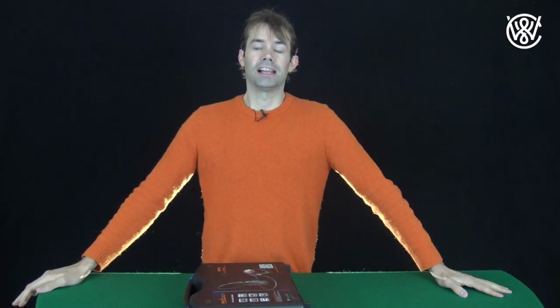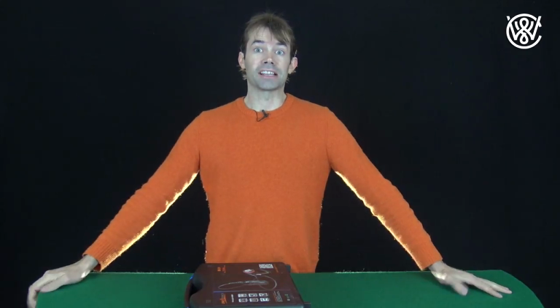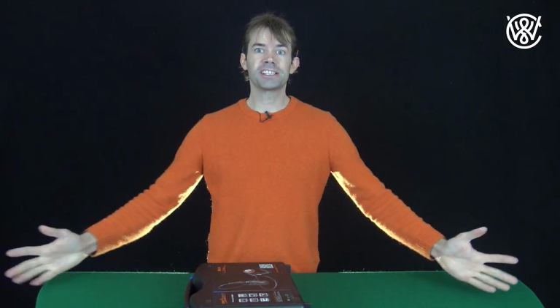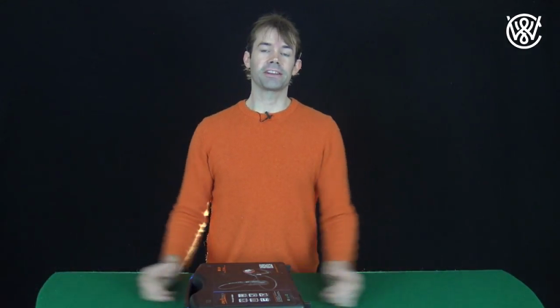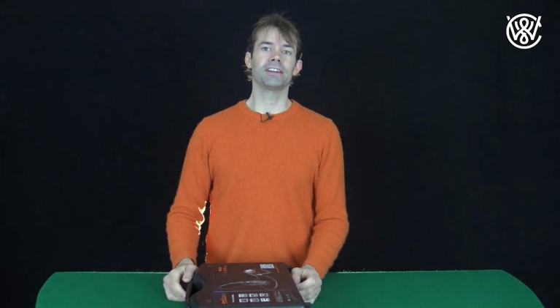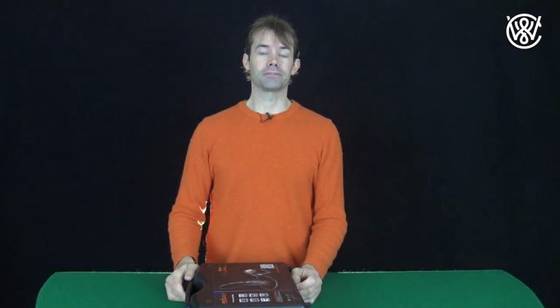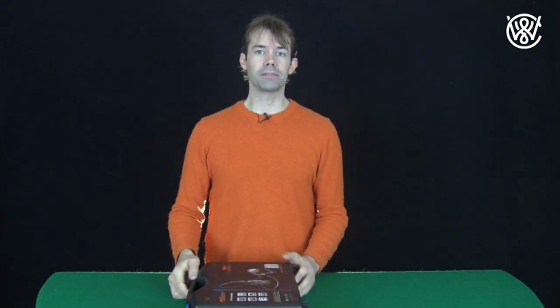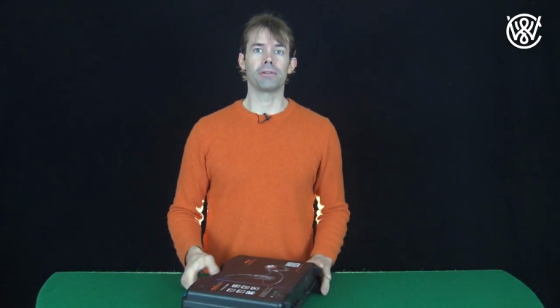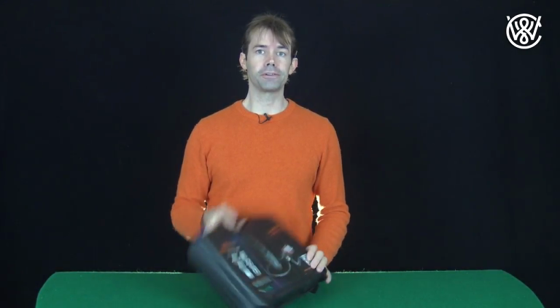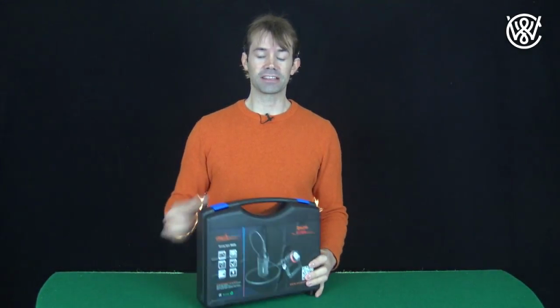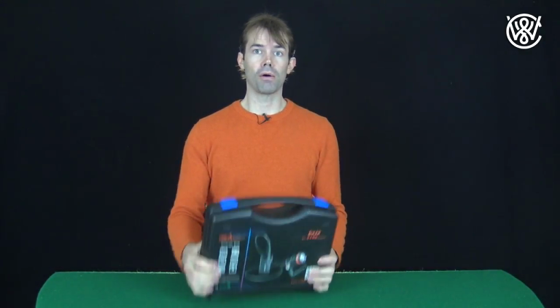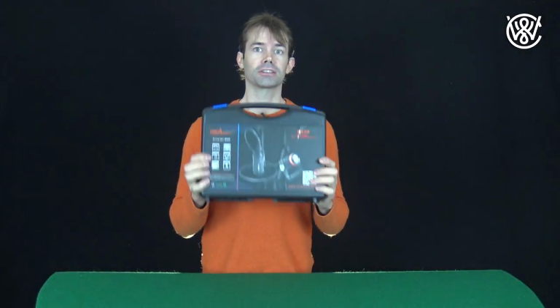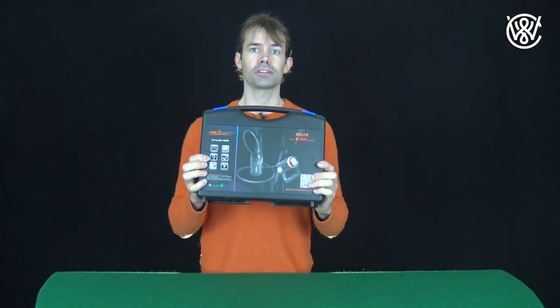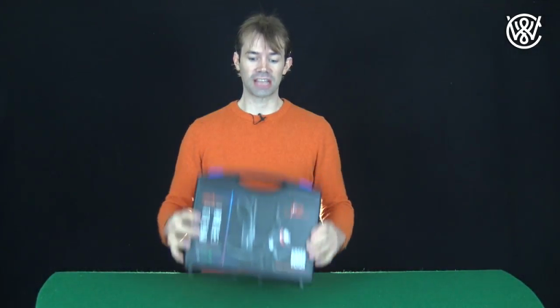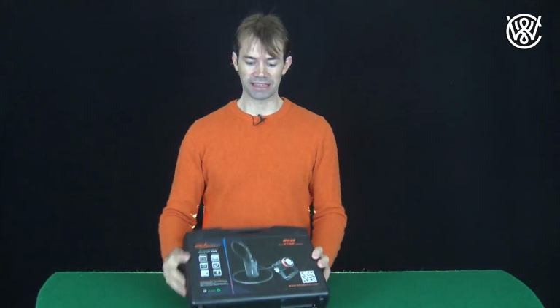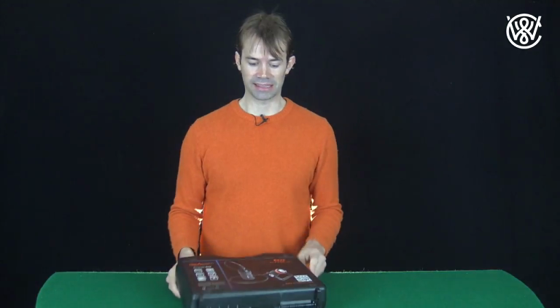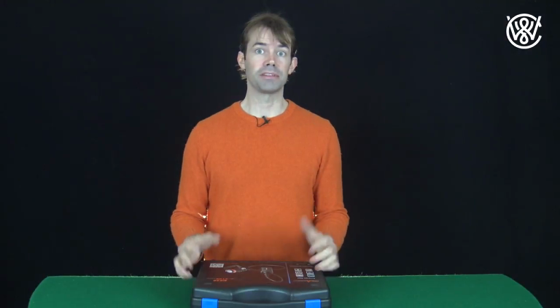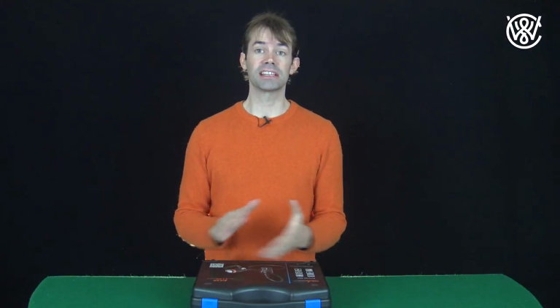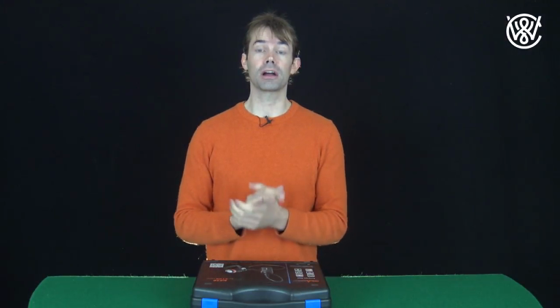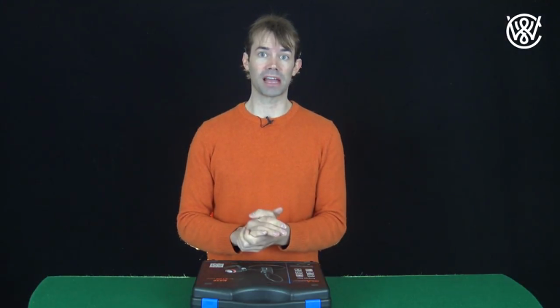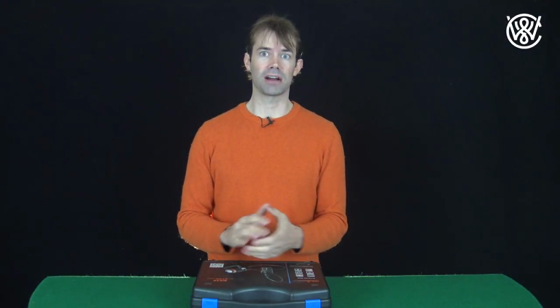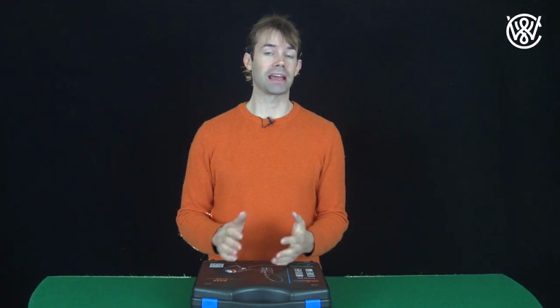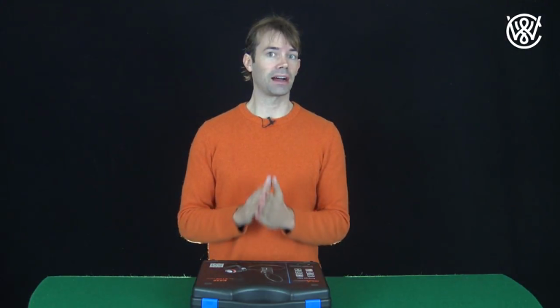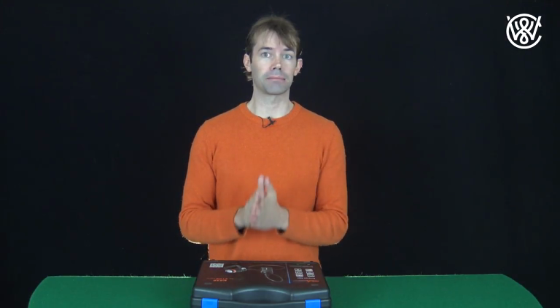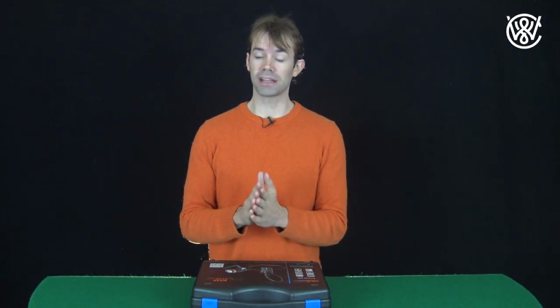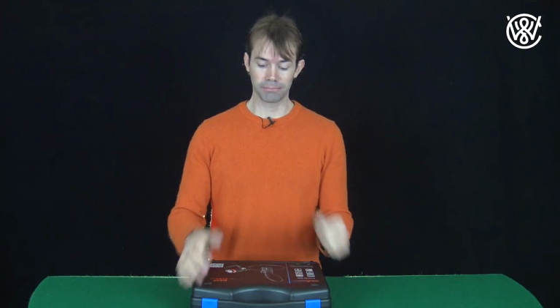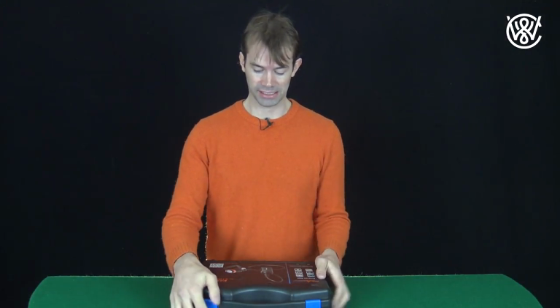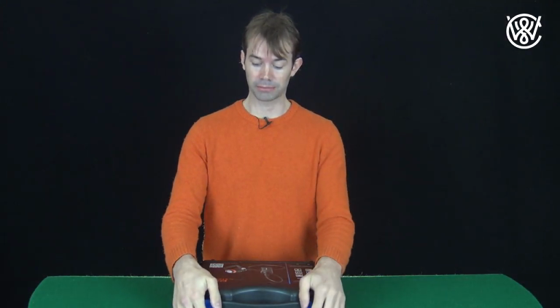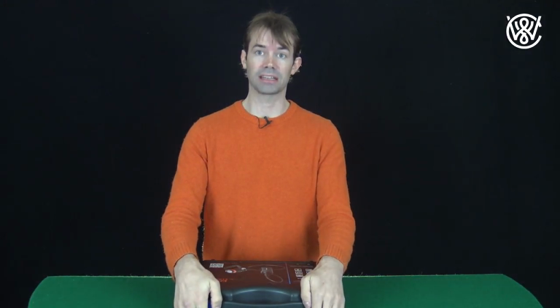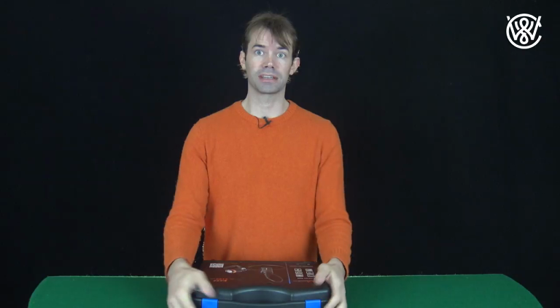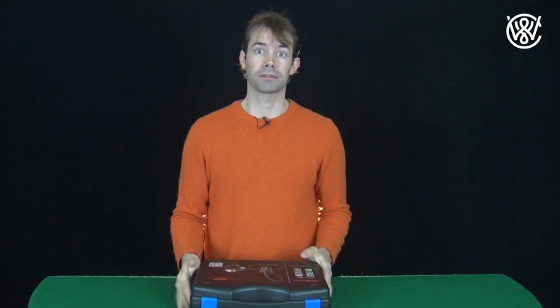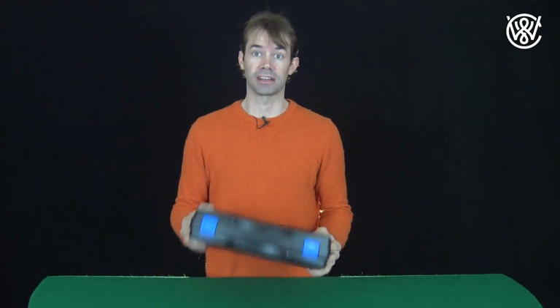Hello guys, Christian Werri here and today we are reviewing the Orca Torch Diving Light. I've been using this for a couple of dives now and I am quite impressed with what you get for the money here.